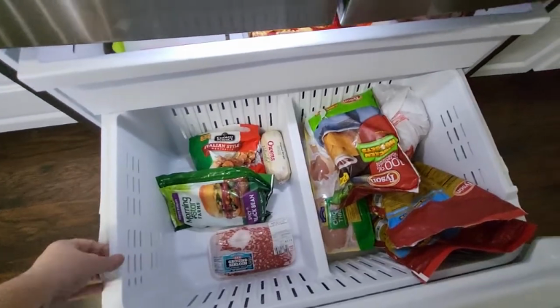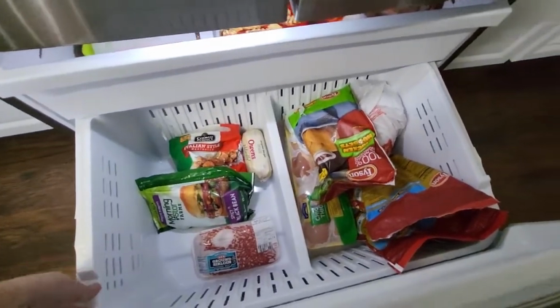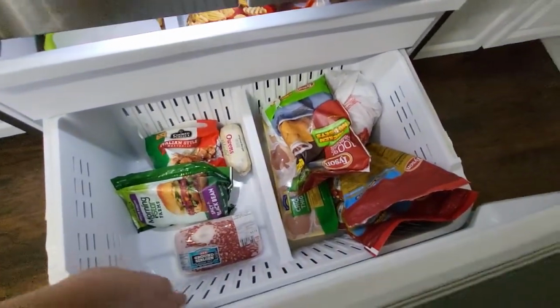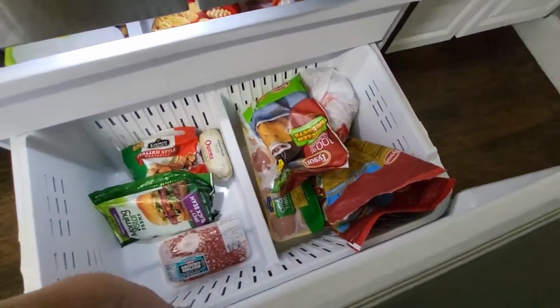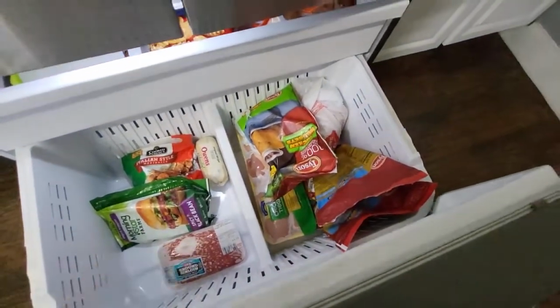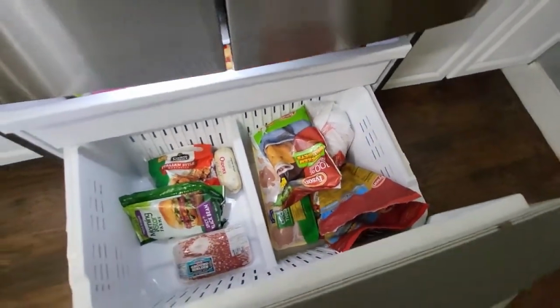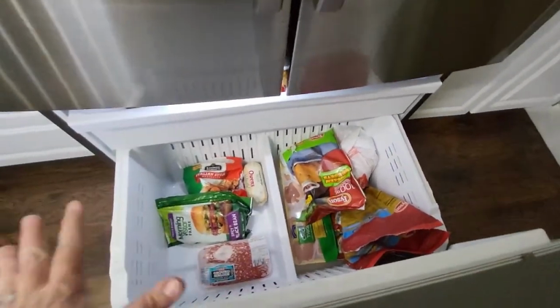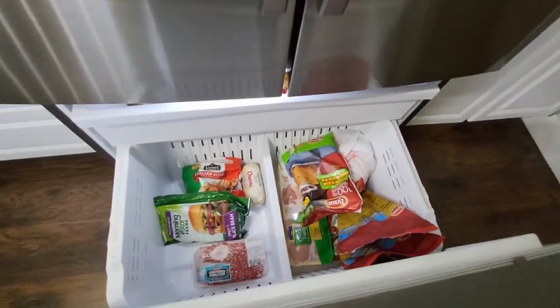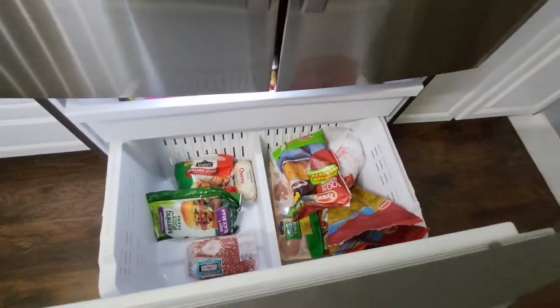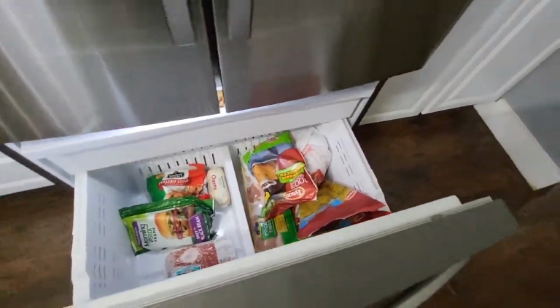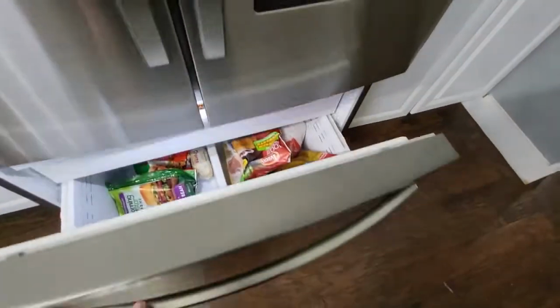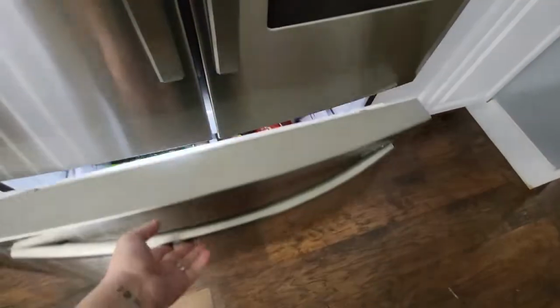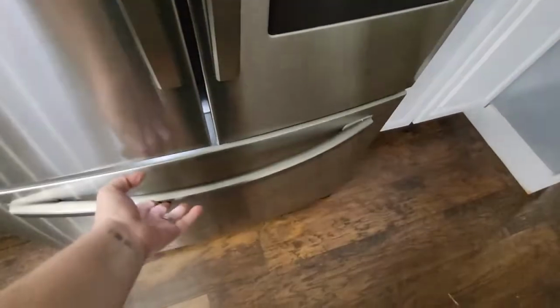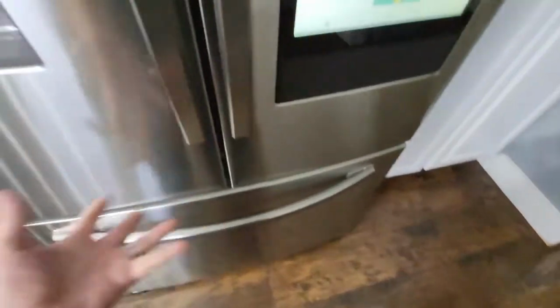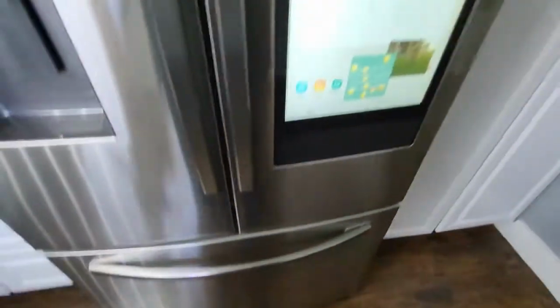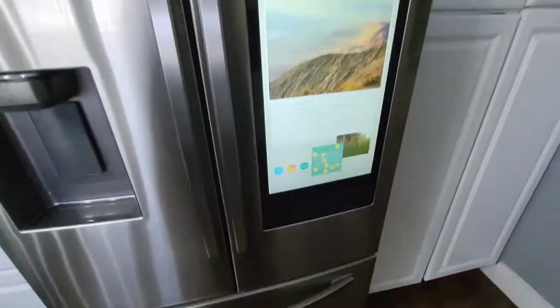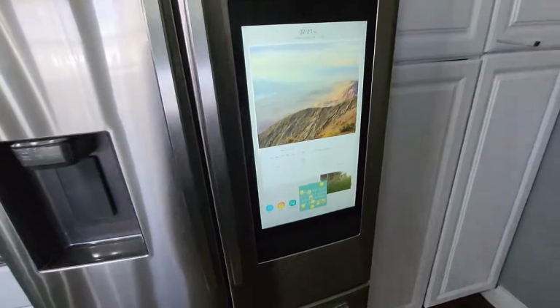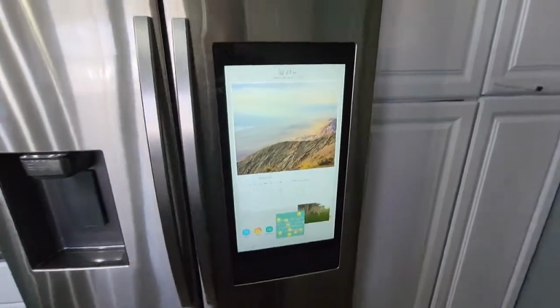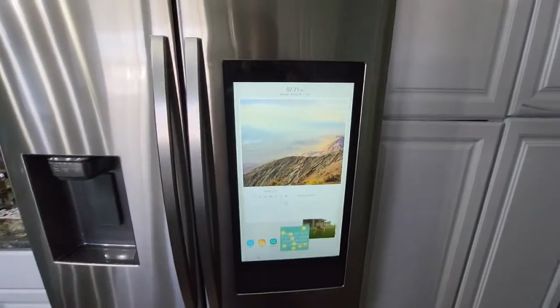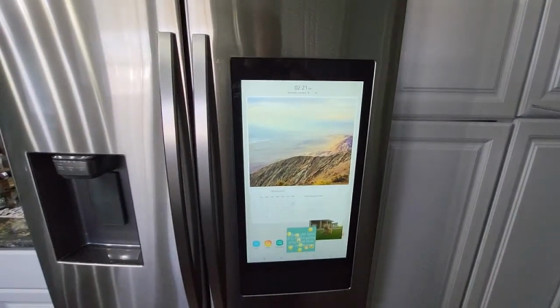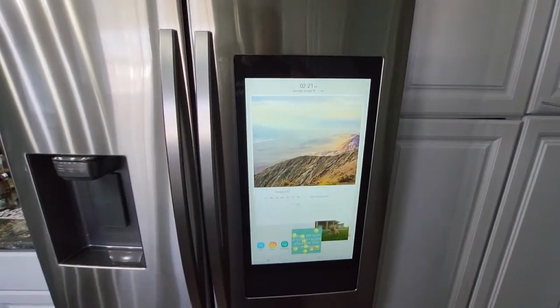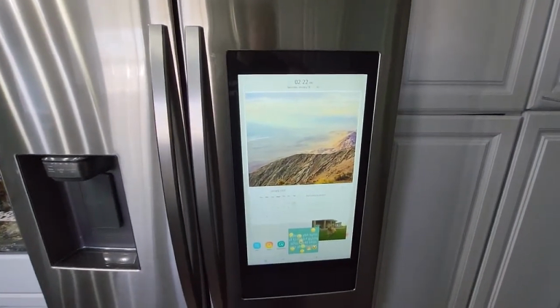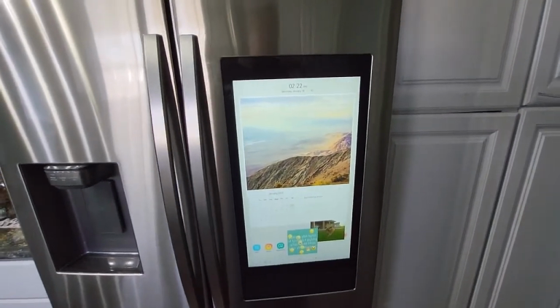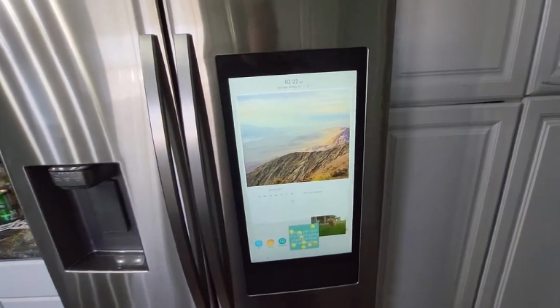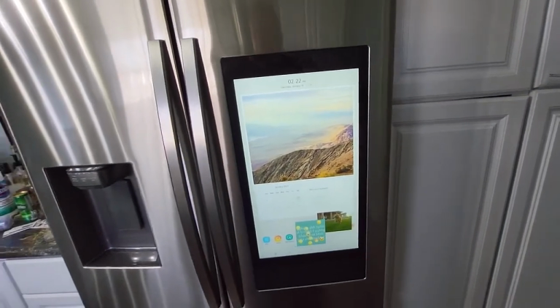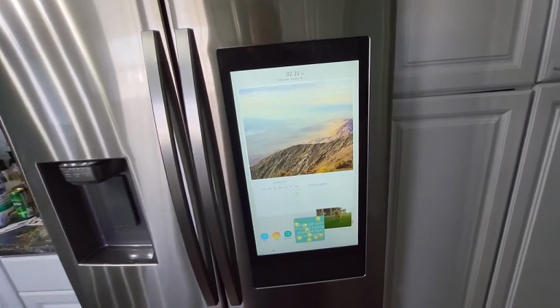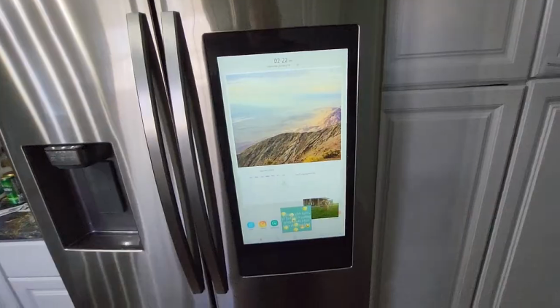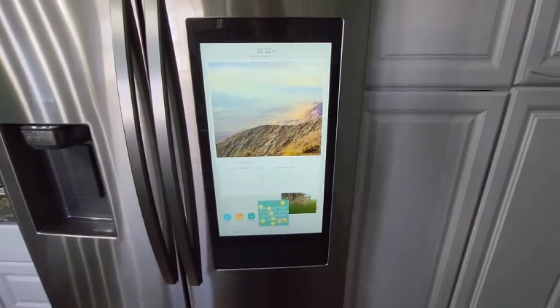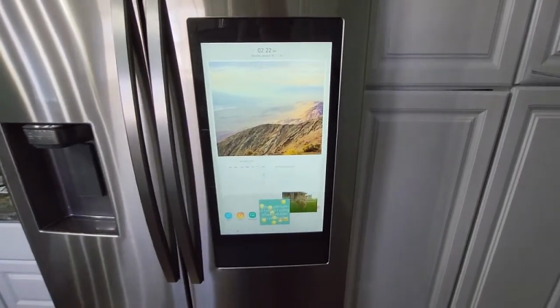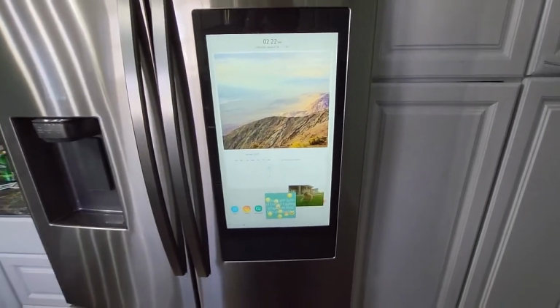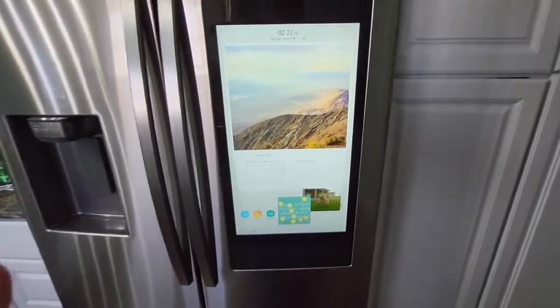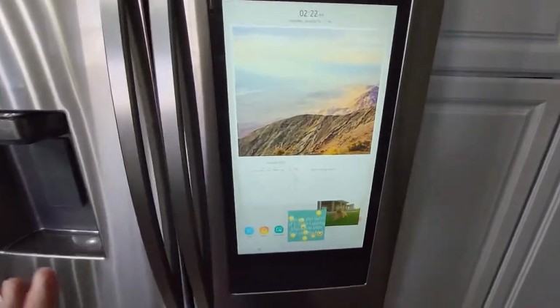These are going to be really easy to clean with tons of room inside them. And of course, we've got the Family Hub that's built in with so many cool things.